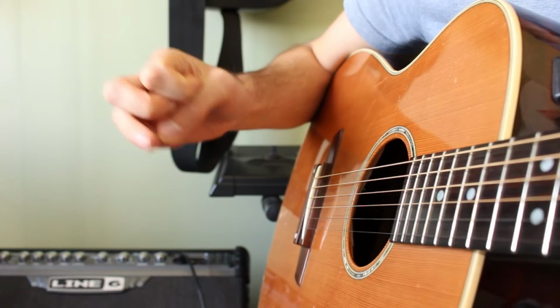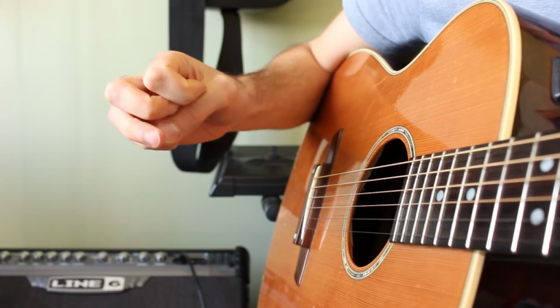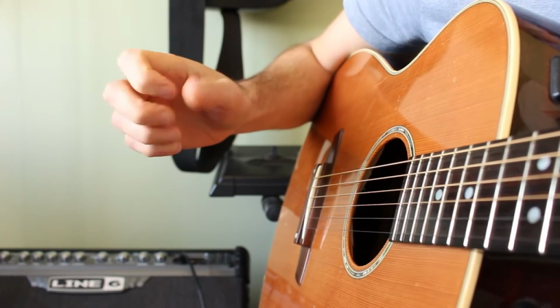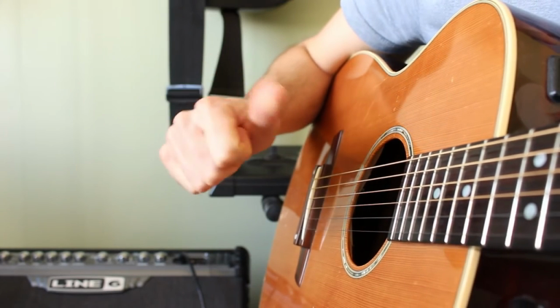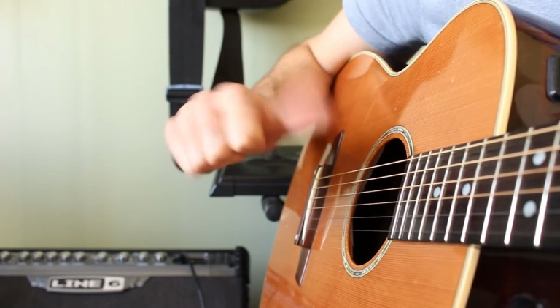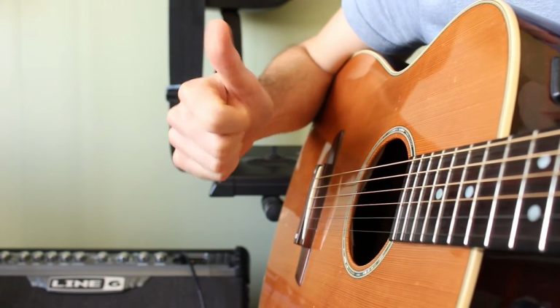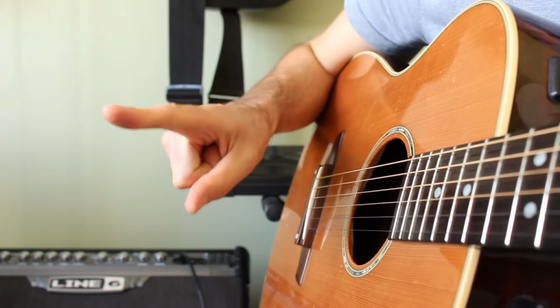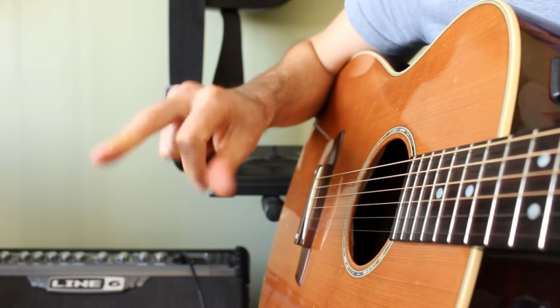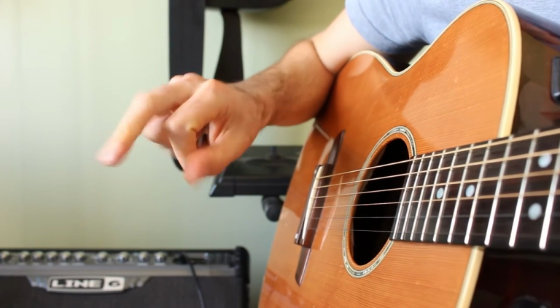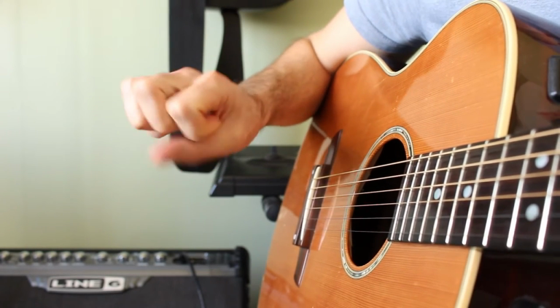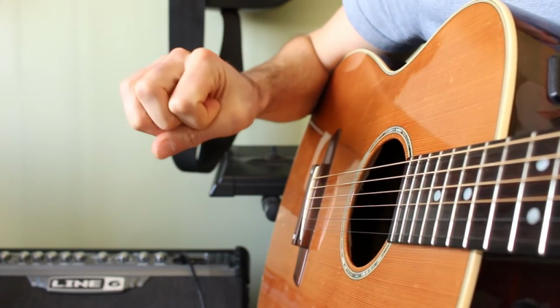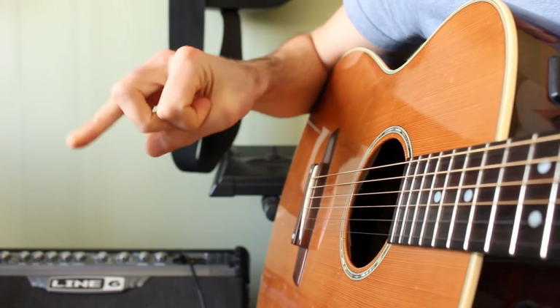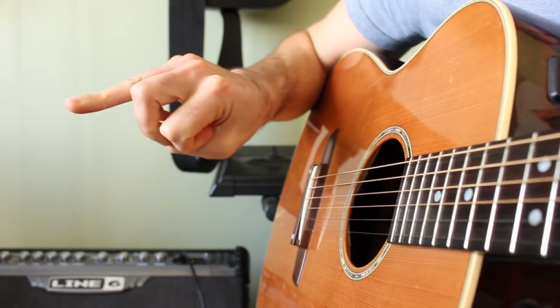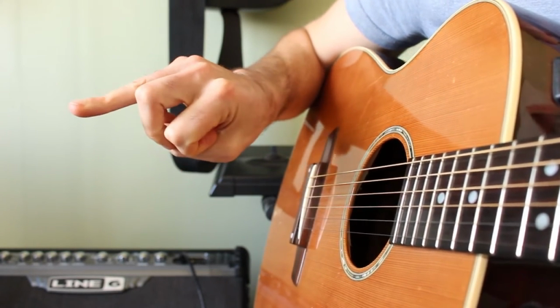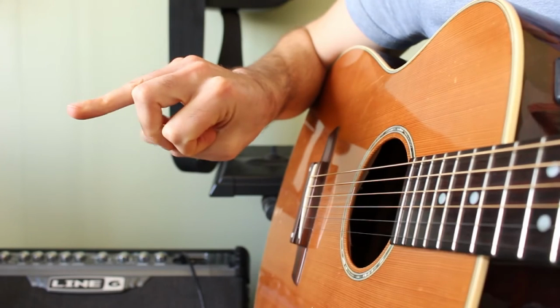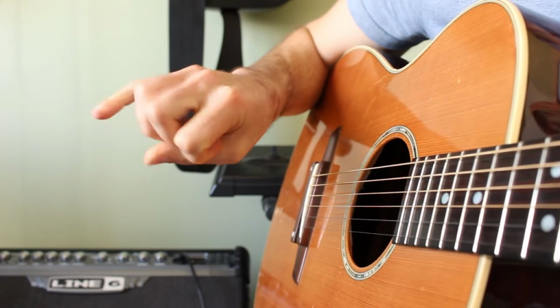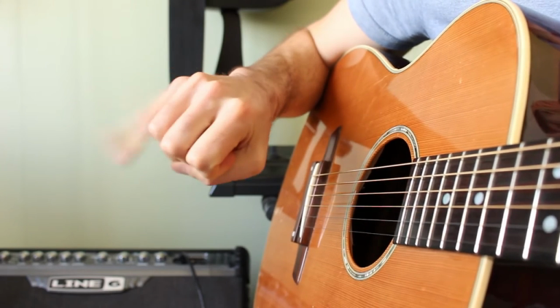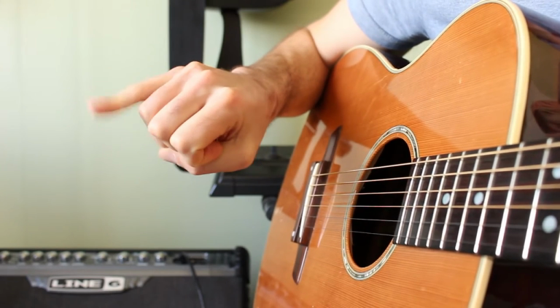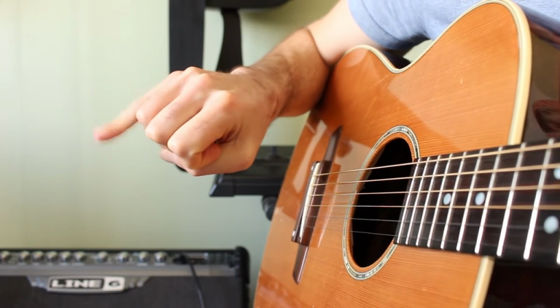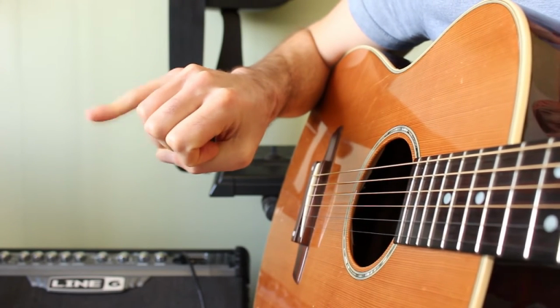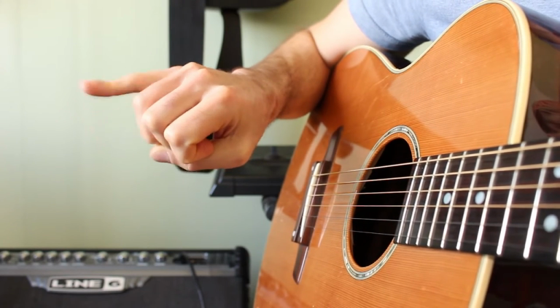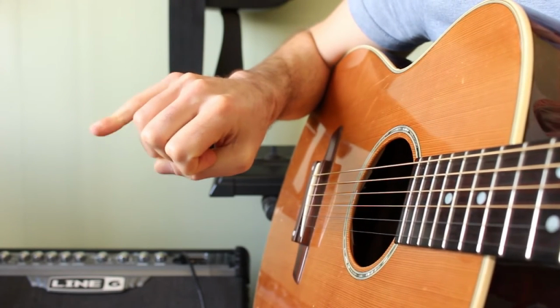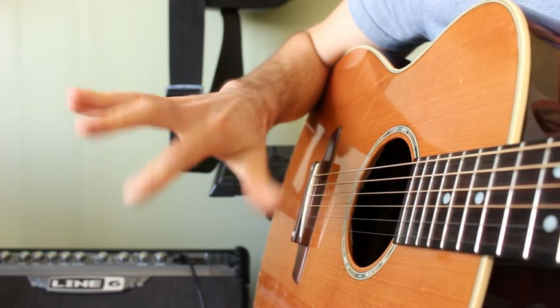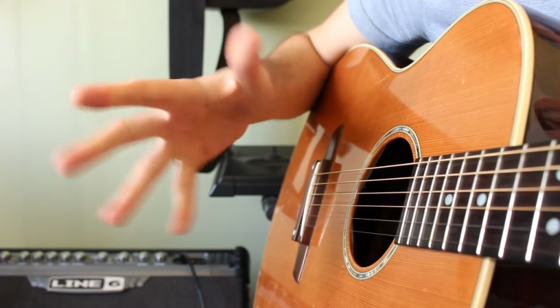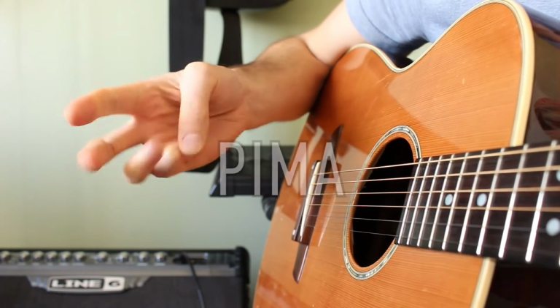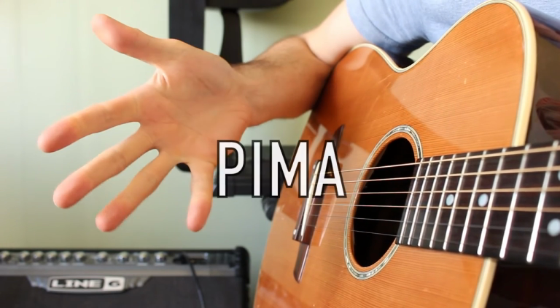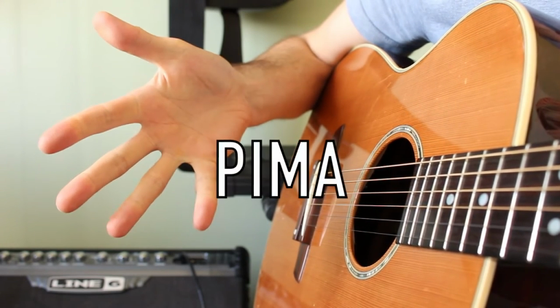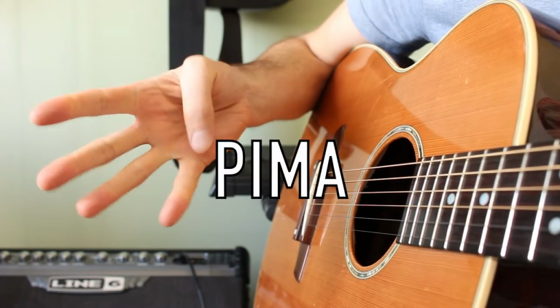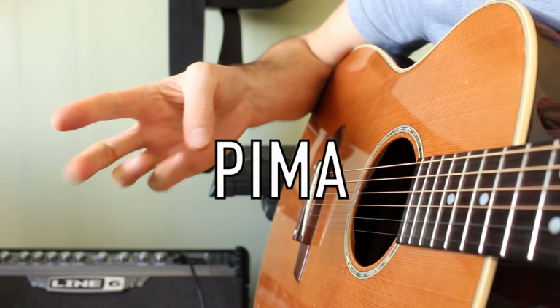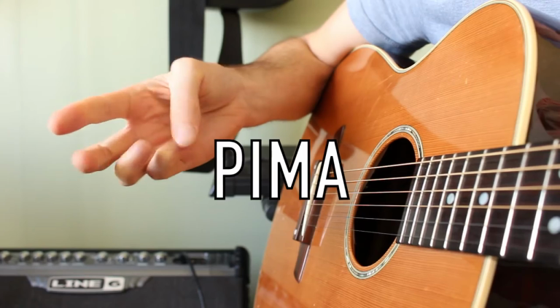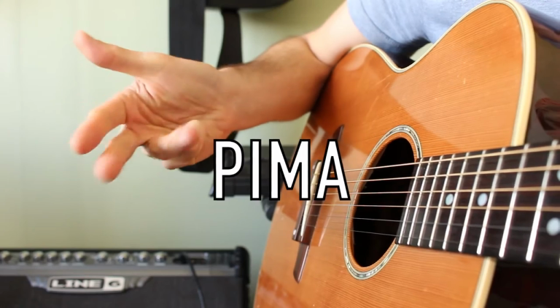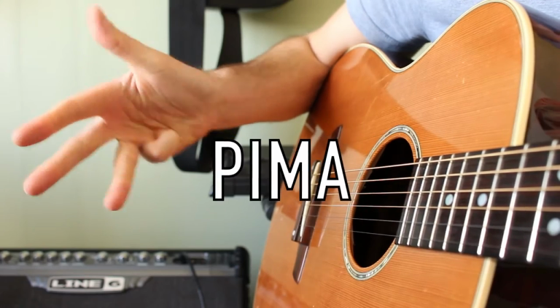M for the middle finger and A for the ring finger — it comes from Spanish. I can't remember the Spanish but that's how it goes. P, I, M and A. C for the pinky if ever you see it. Pima, Pimac, Pim, Pima.